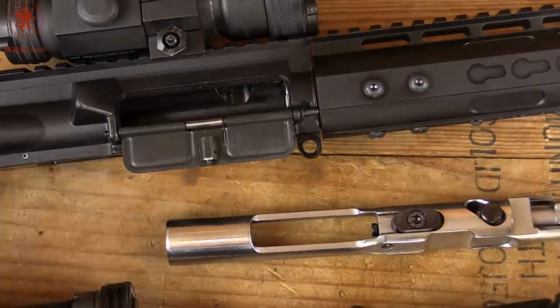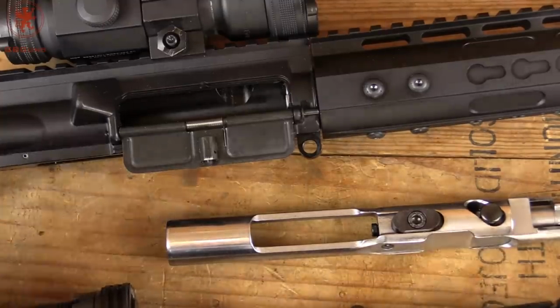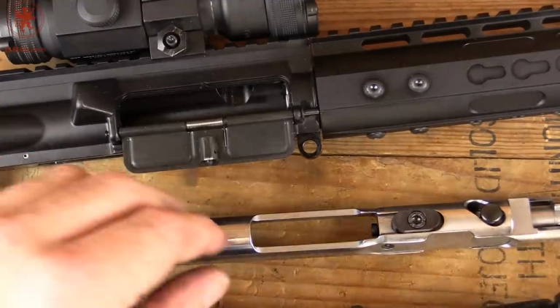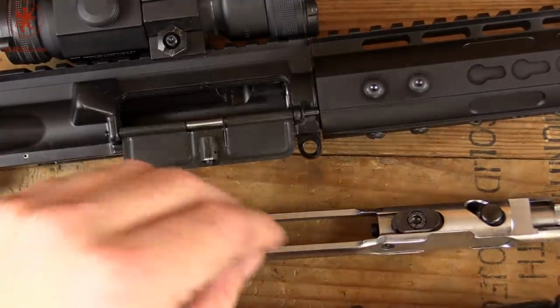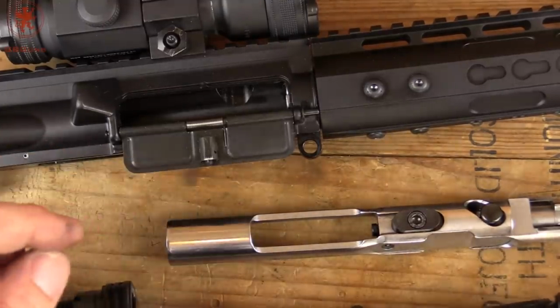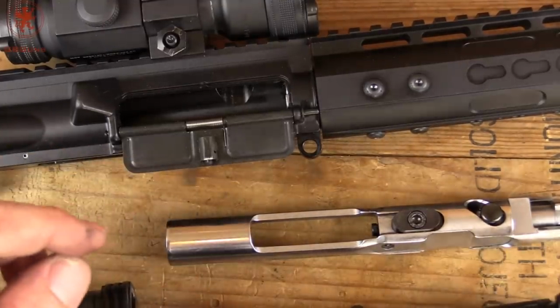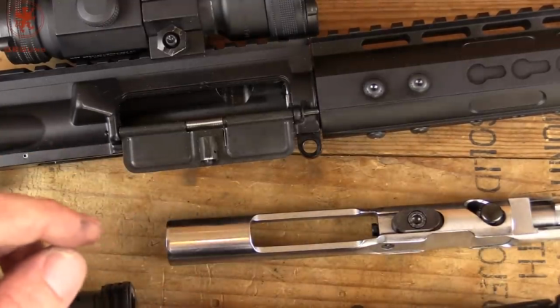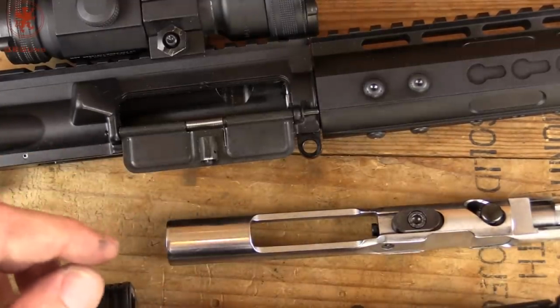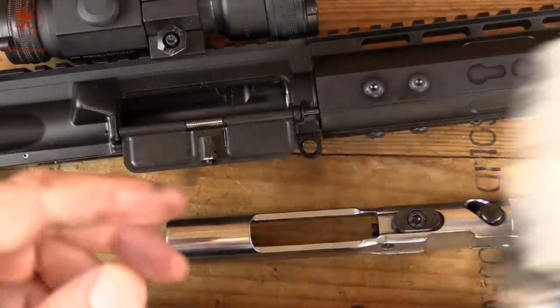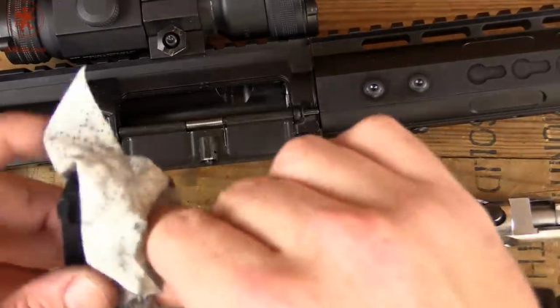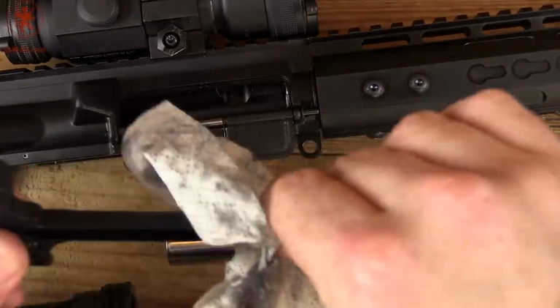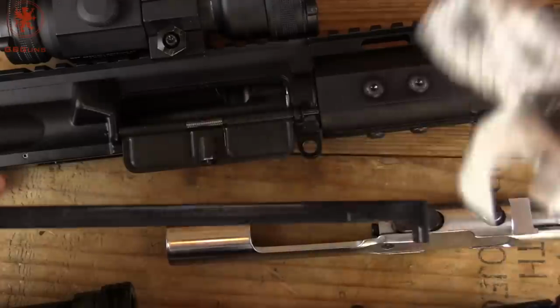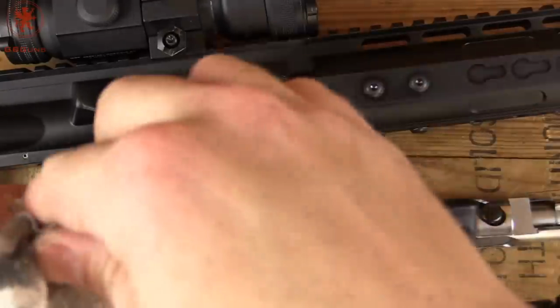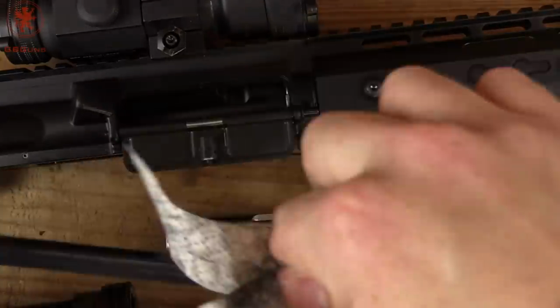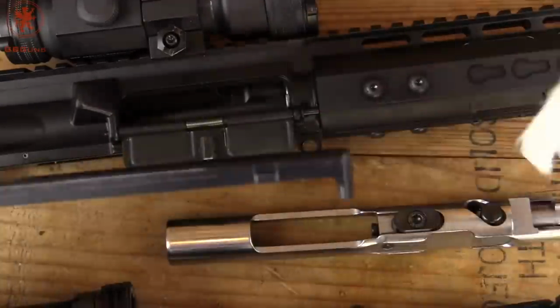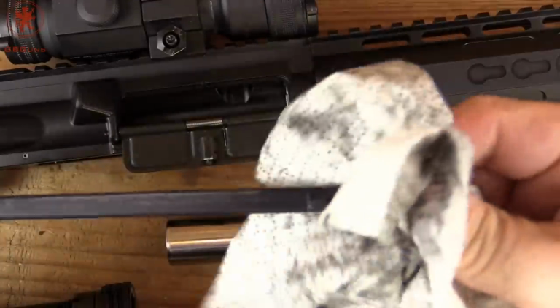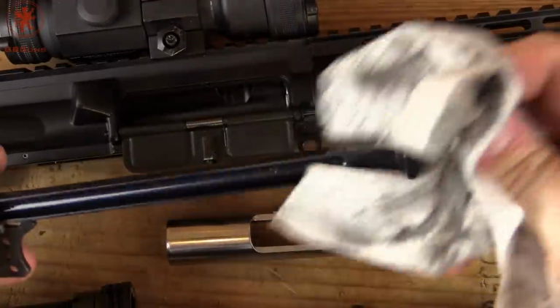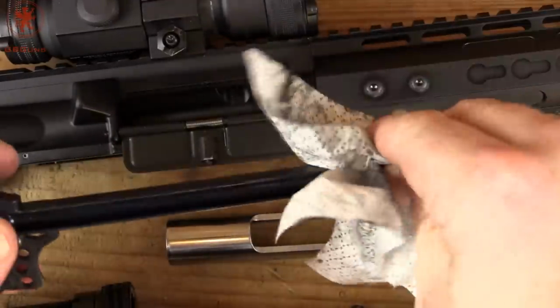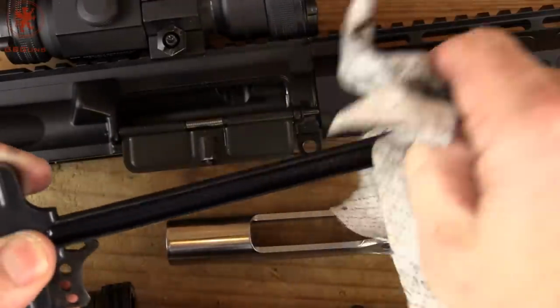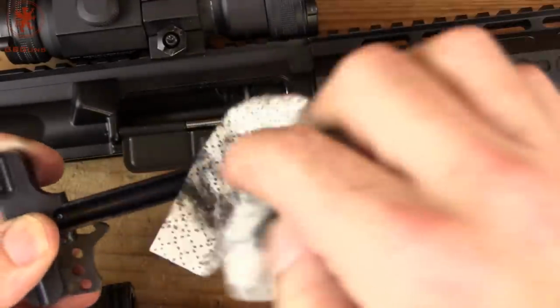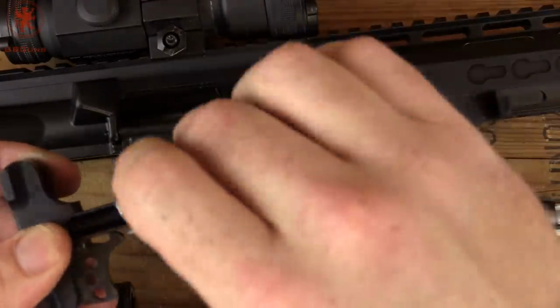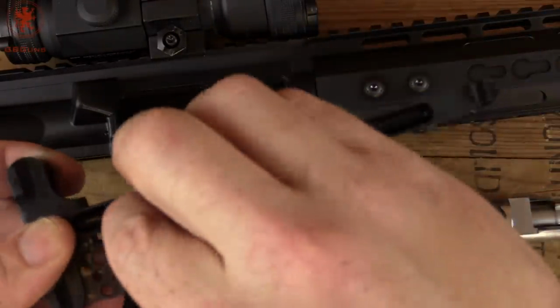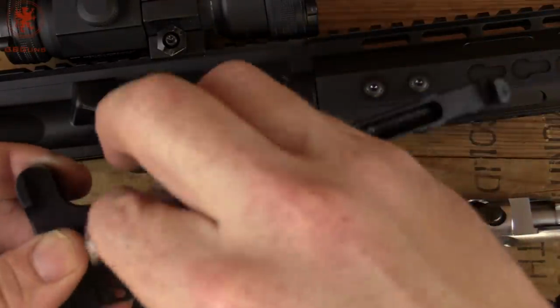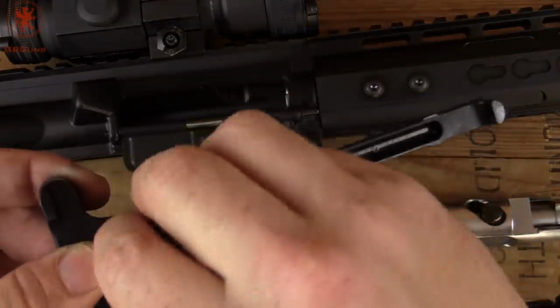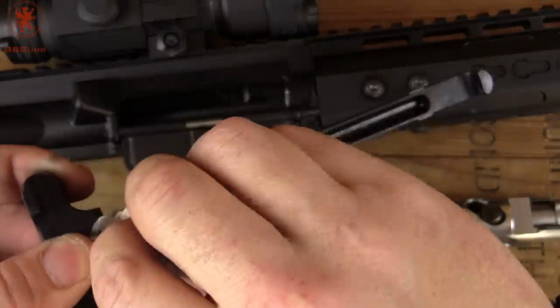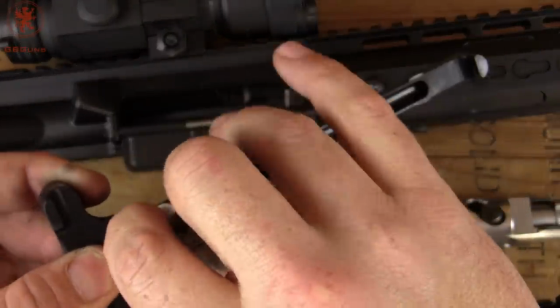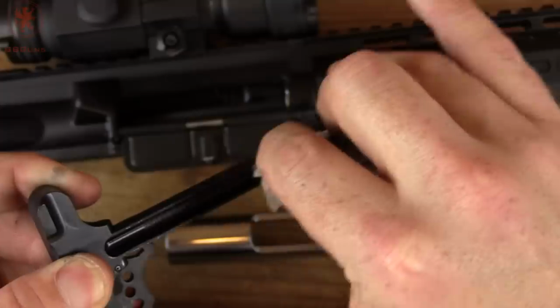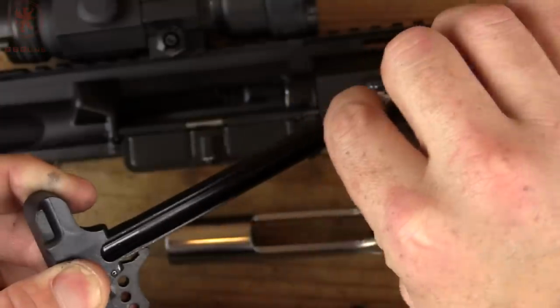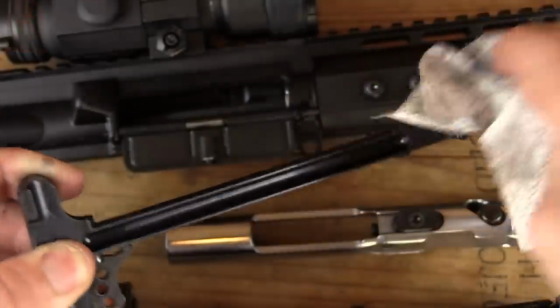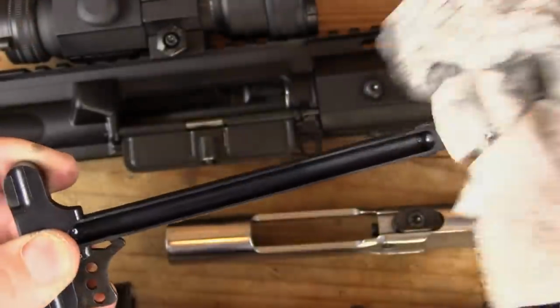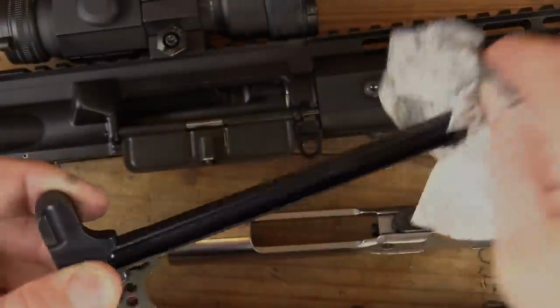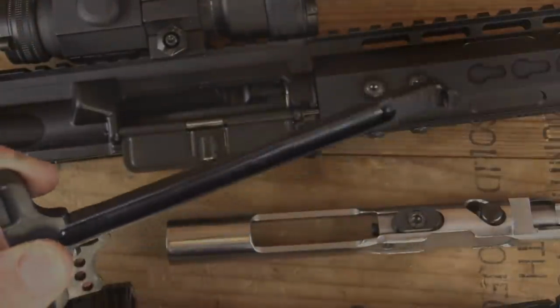Don't forget to click the bell so you know when our shooting impressions video comes out. It's already been filmed and processed. Sorry to tease you like this, but that's the way it goes in YouTube land. Thanks for watching.